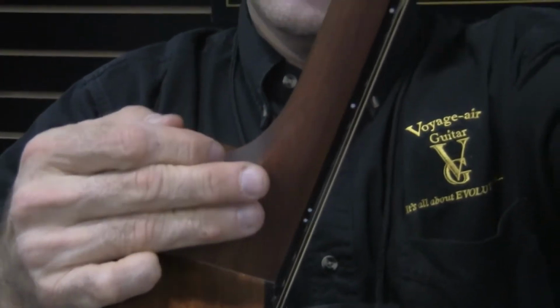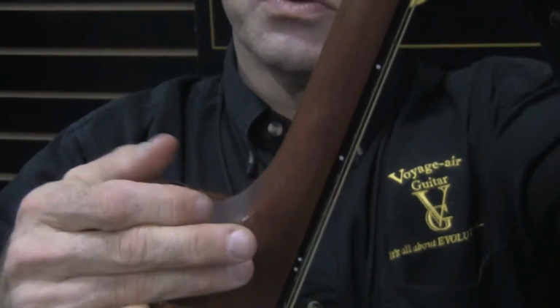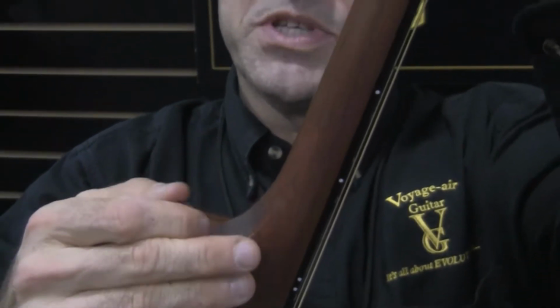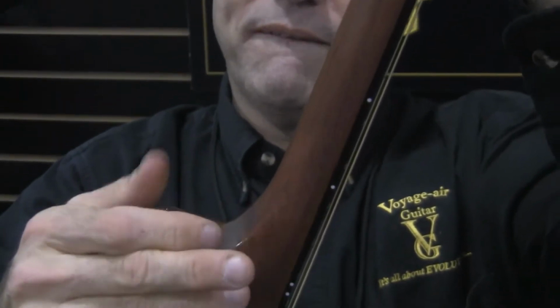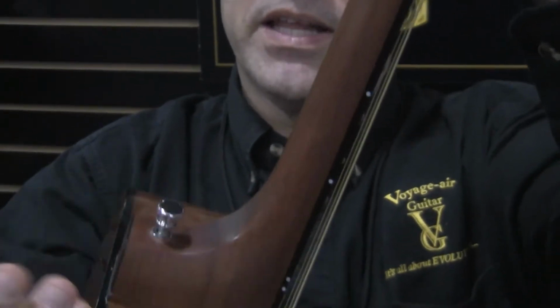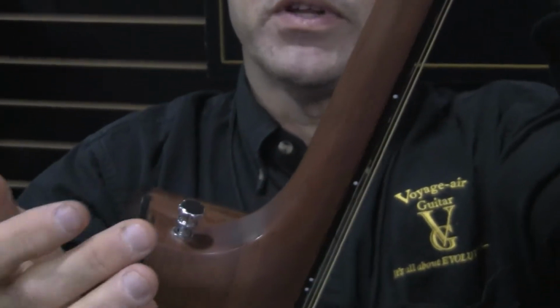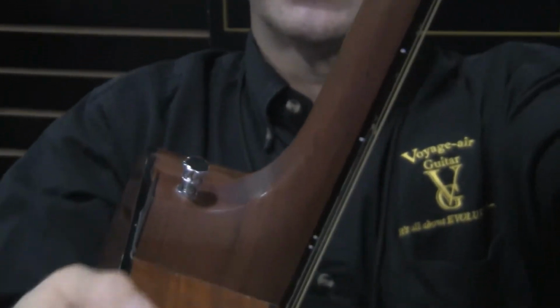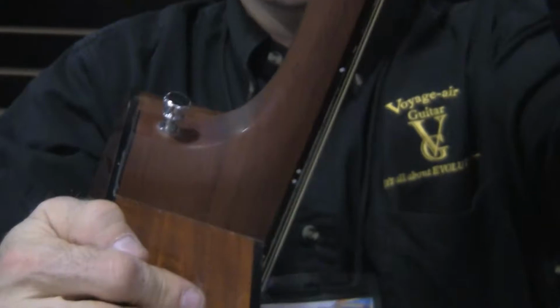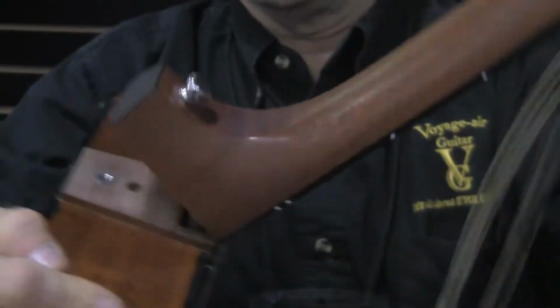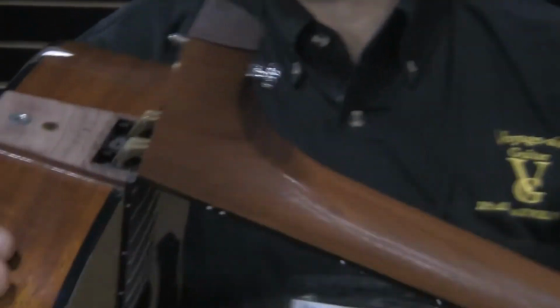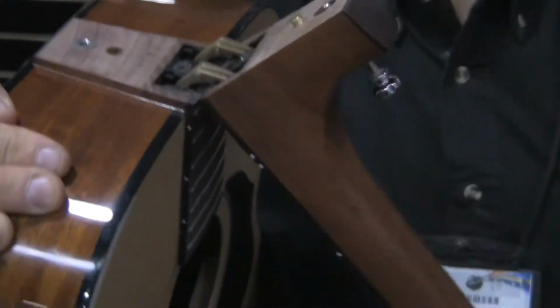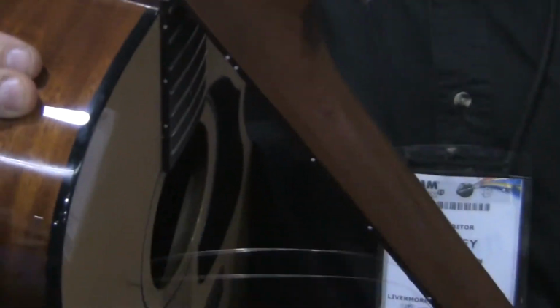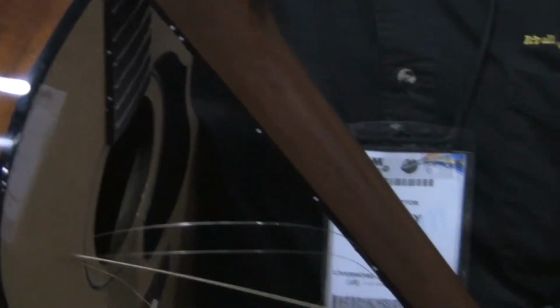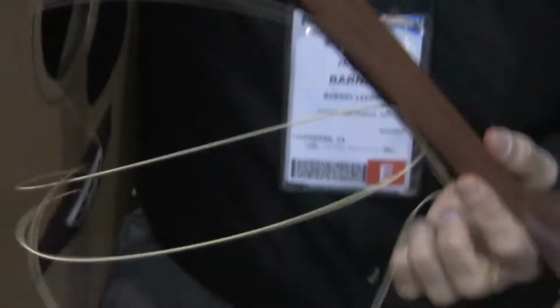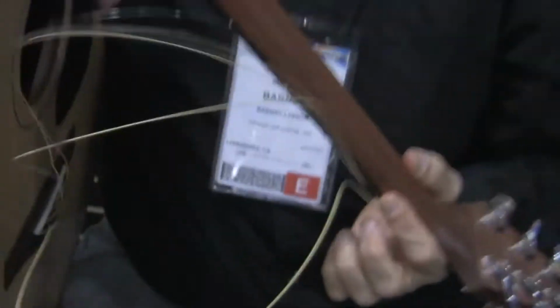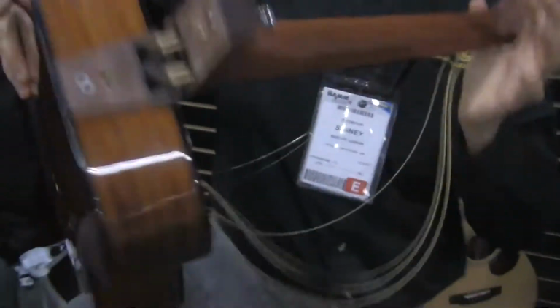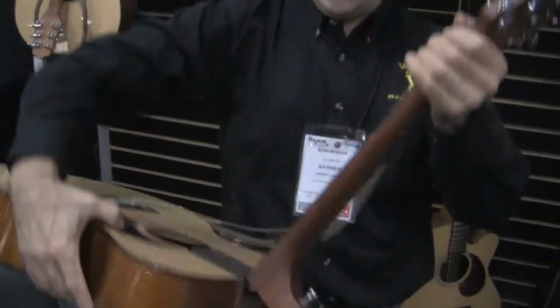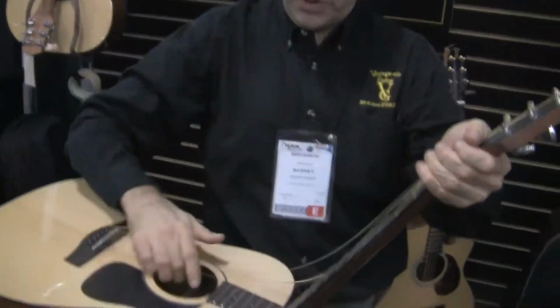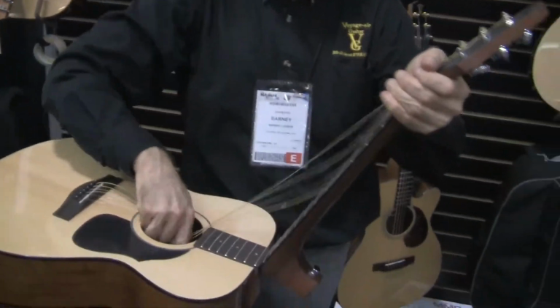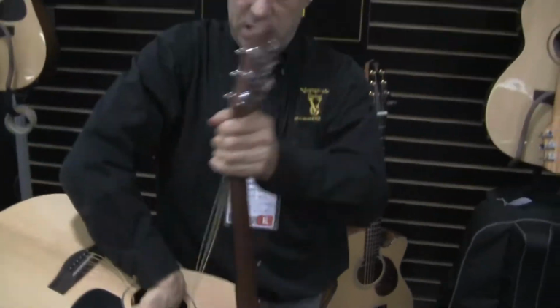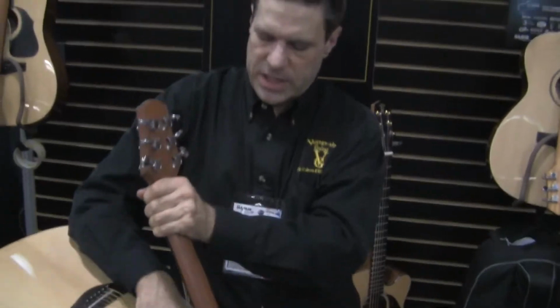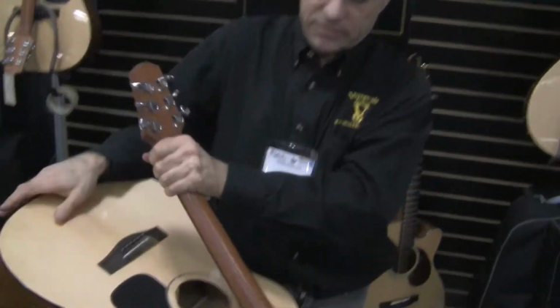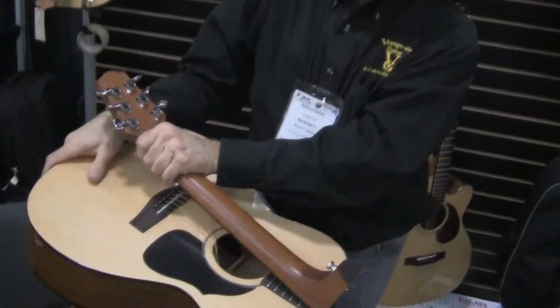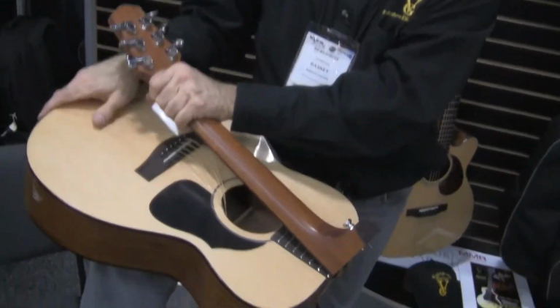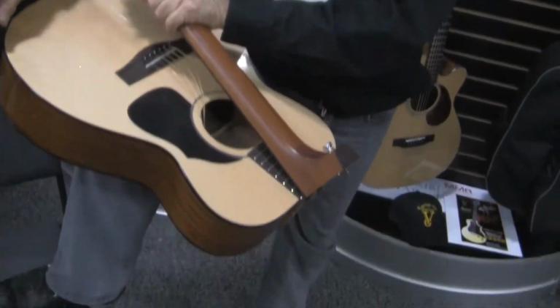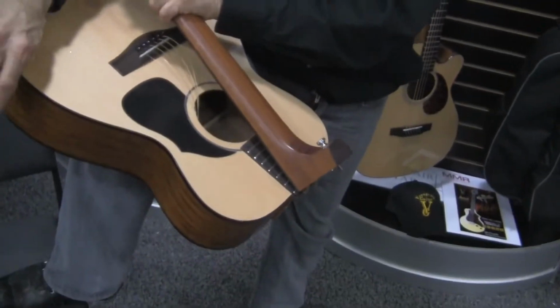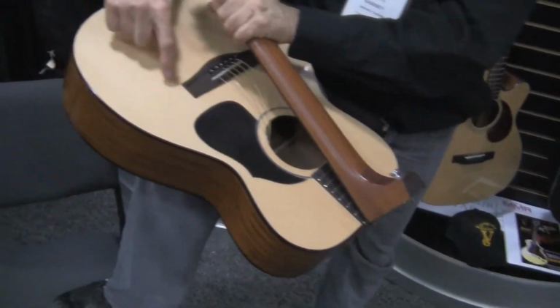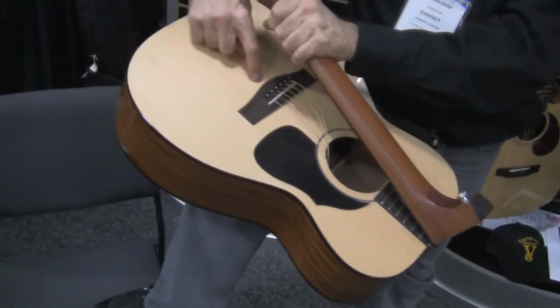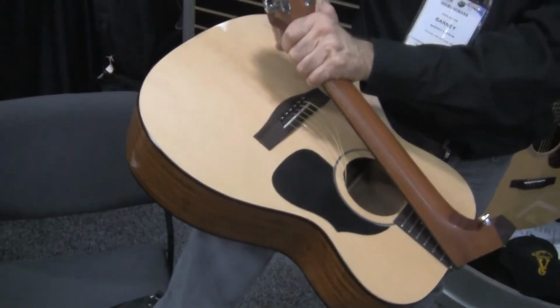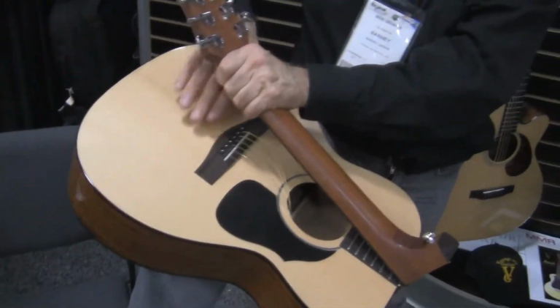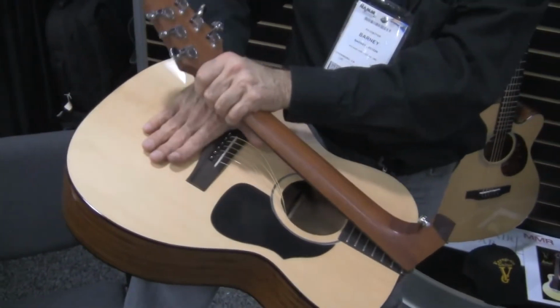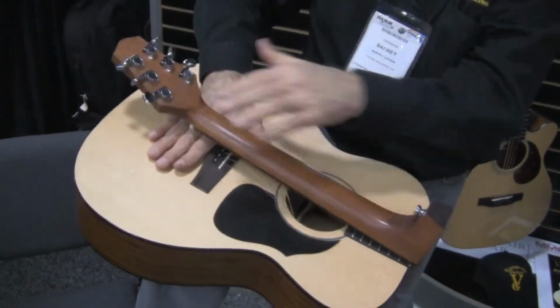The screw just comes out like that. You feel a little click and it comes over like that. And when you put it in a case, it goes like that. The case has a strap that goes across the body with a little foam pad.